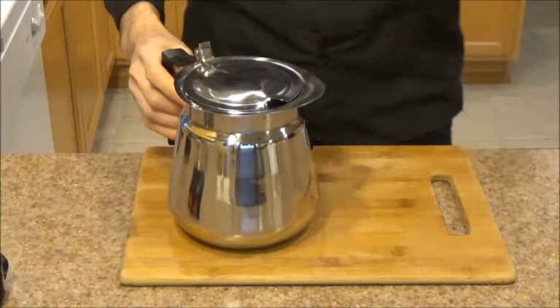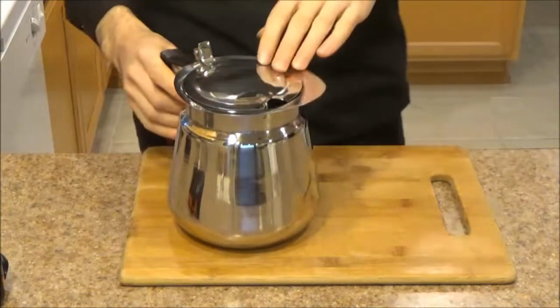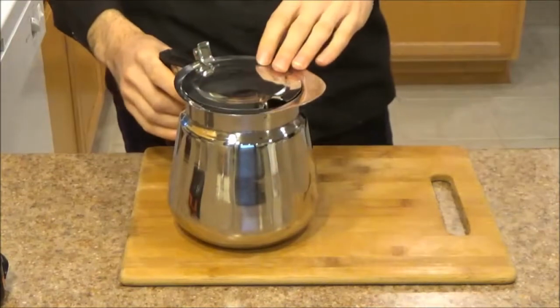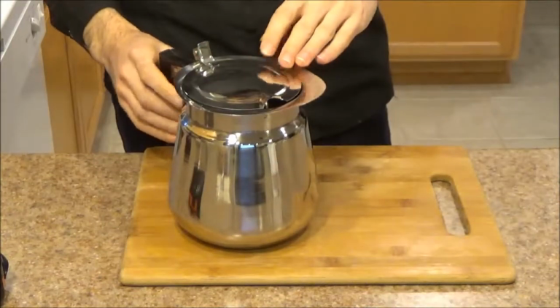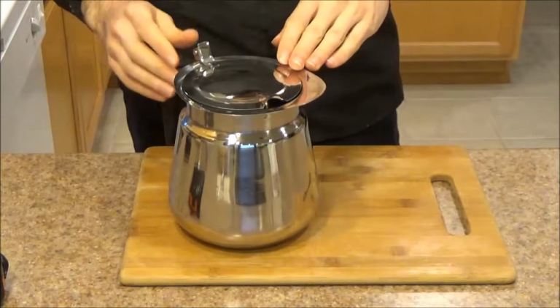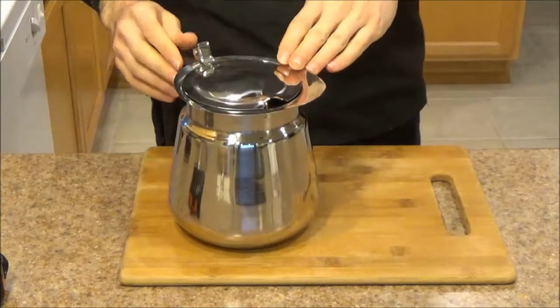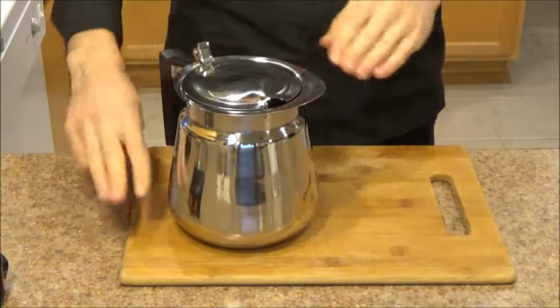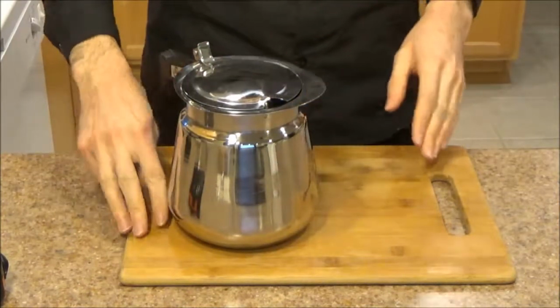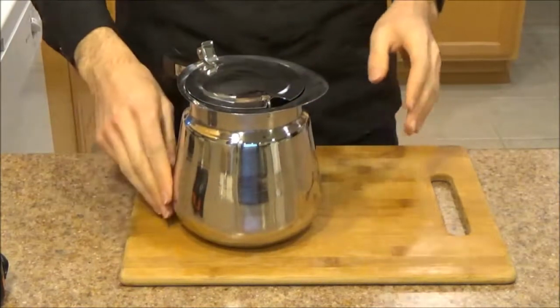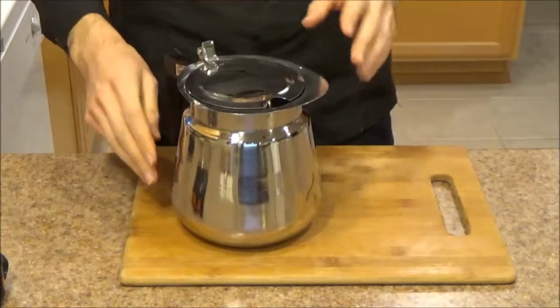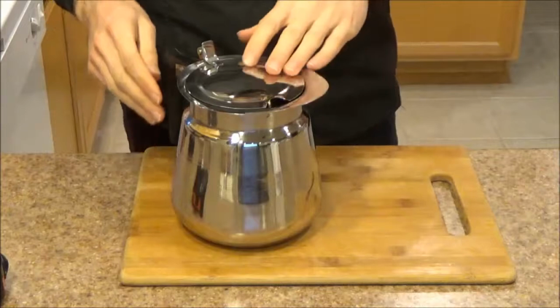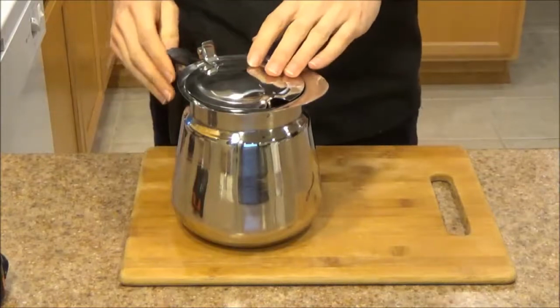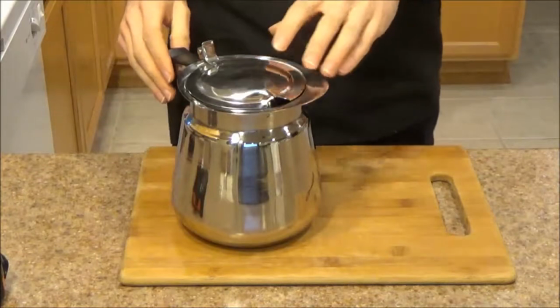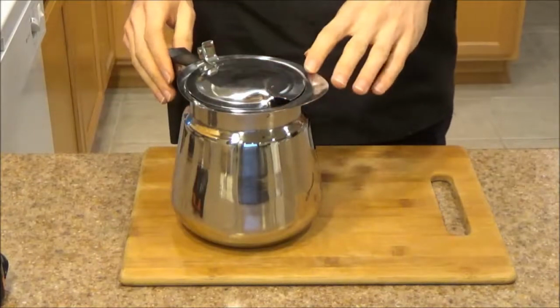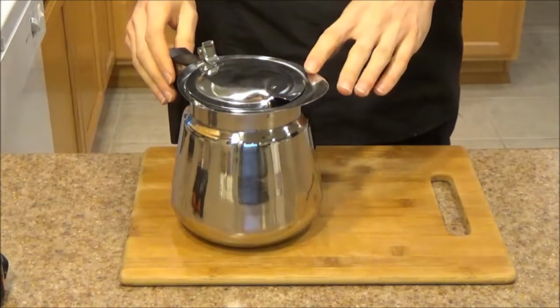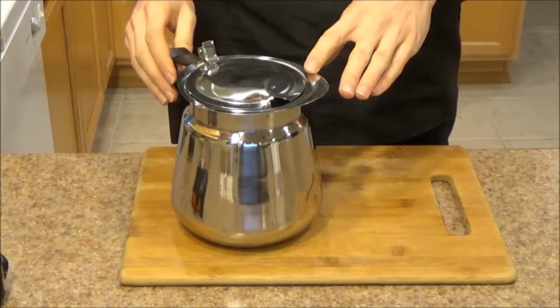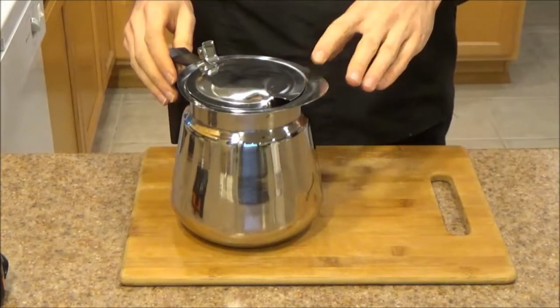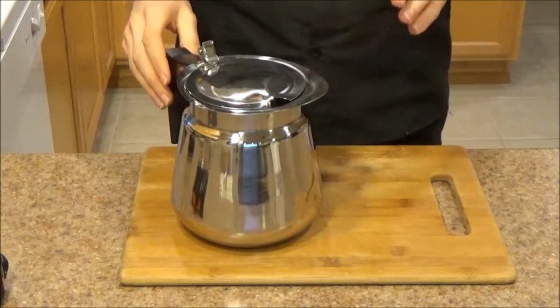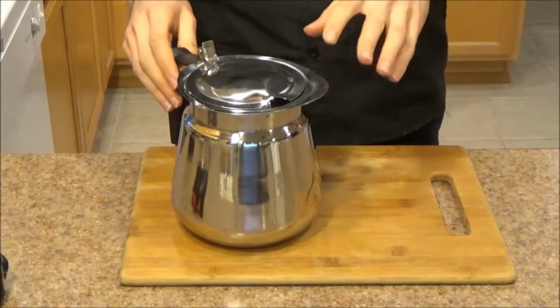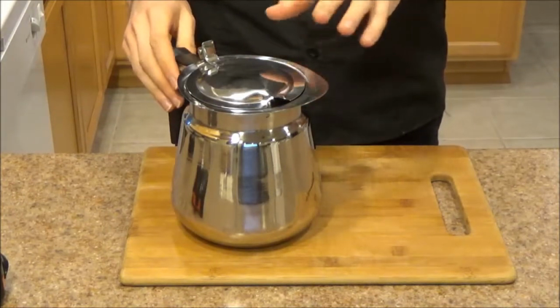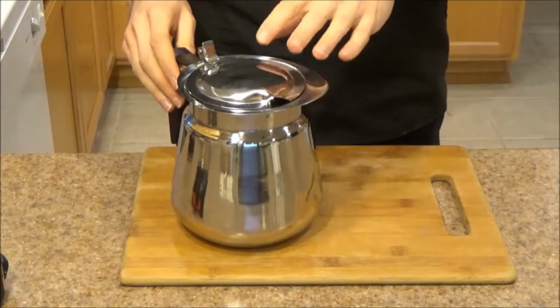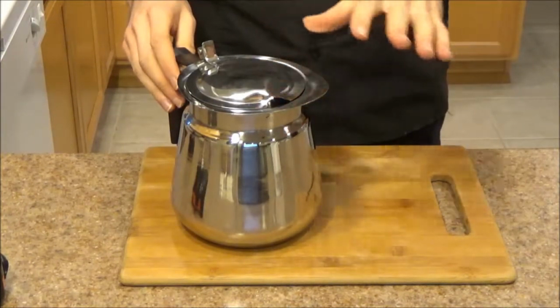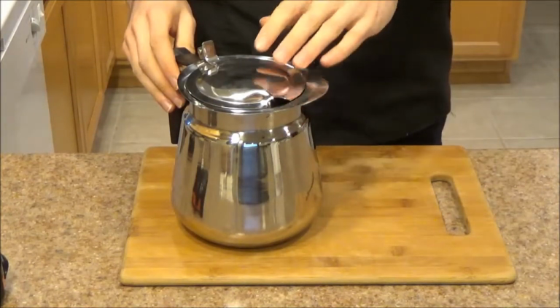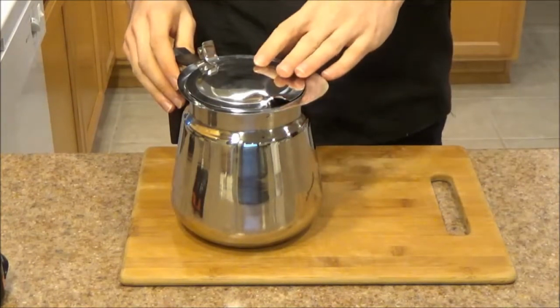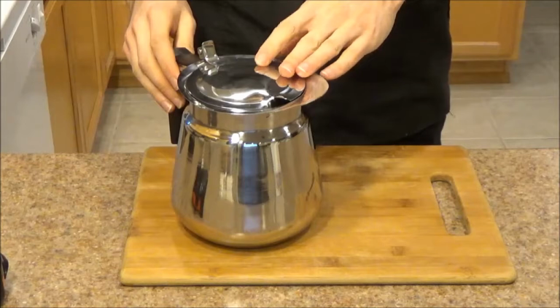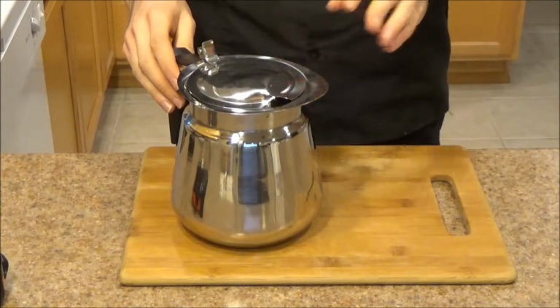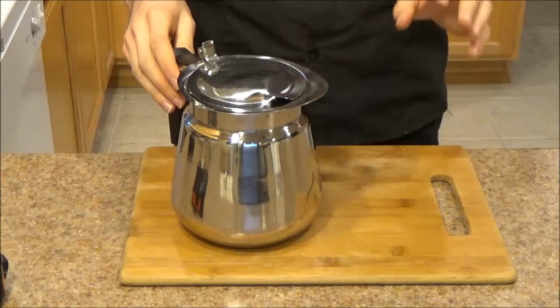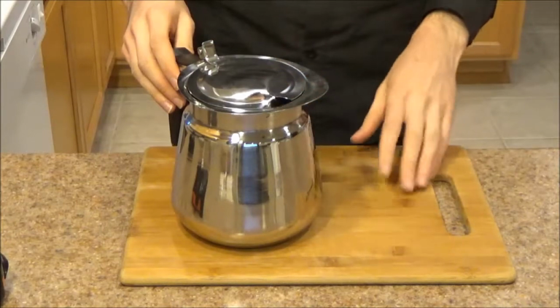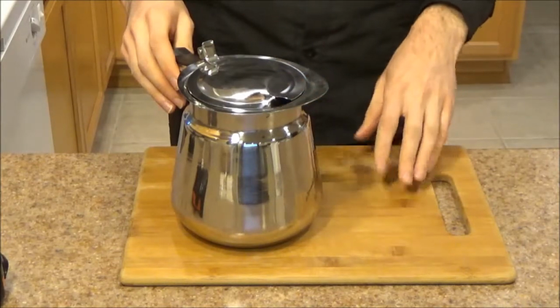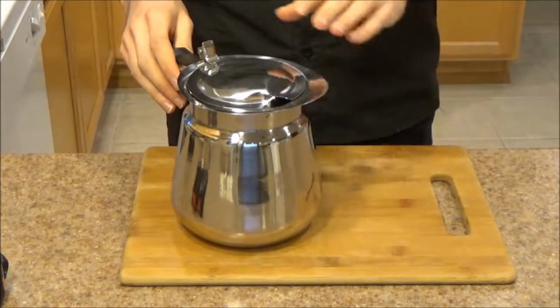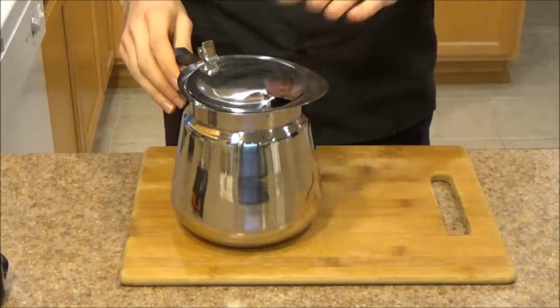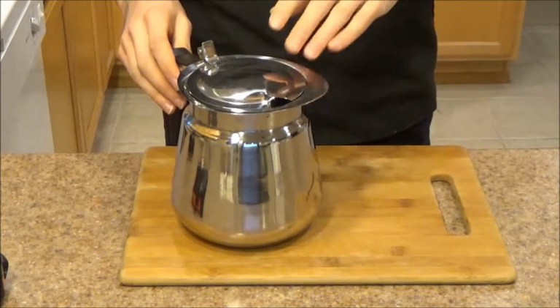In this video I'm going to be covering three parts. First I'm going to go over the specifications of this item. Then I'm going to show you a demo of how I make some drip coffee with it. And finally I'm going to go over functionality.